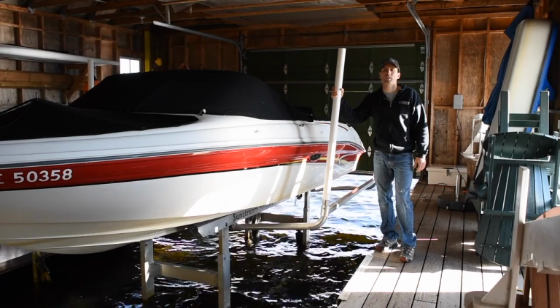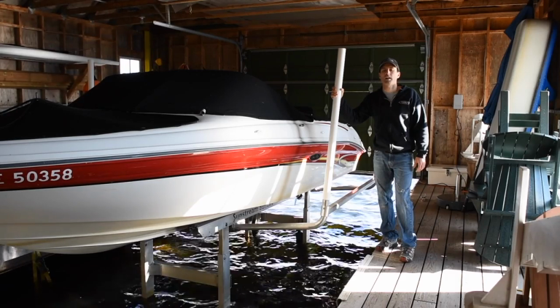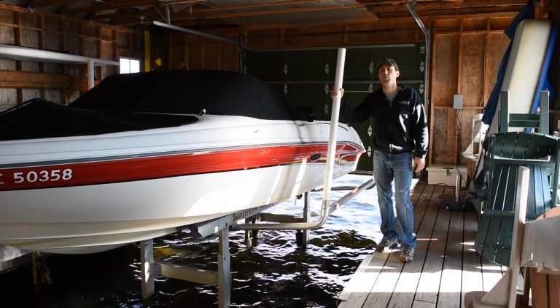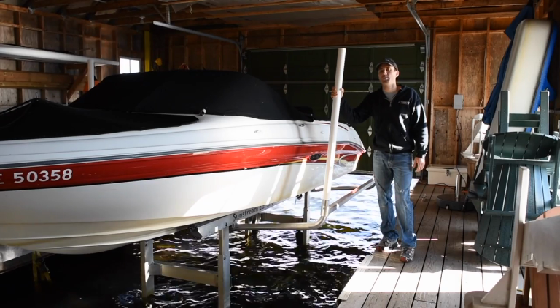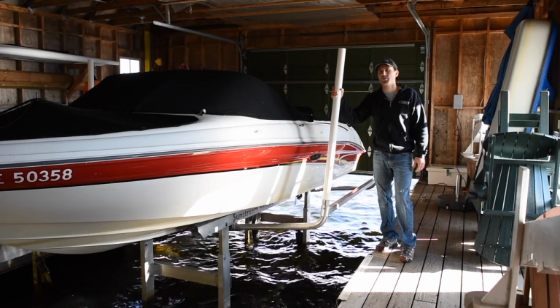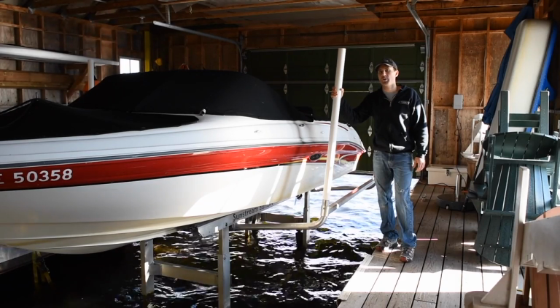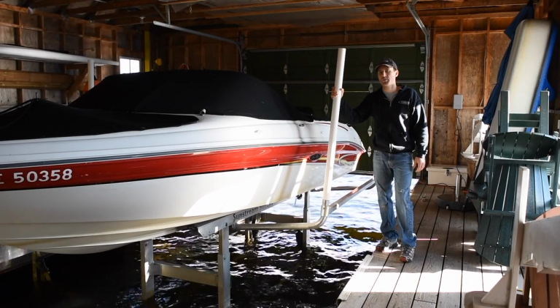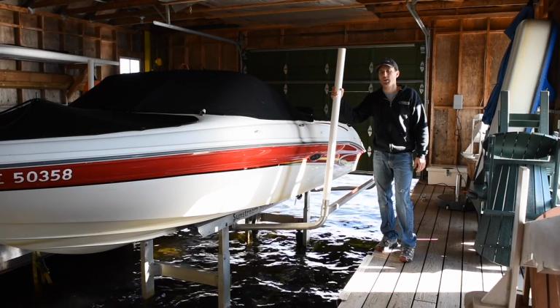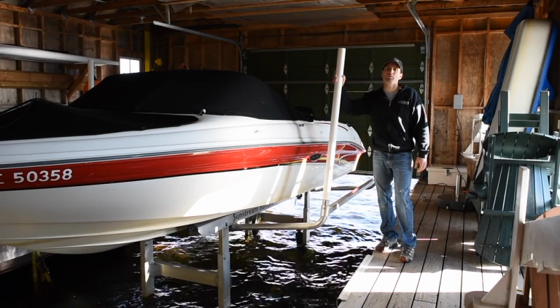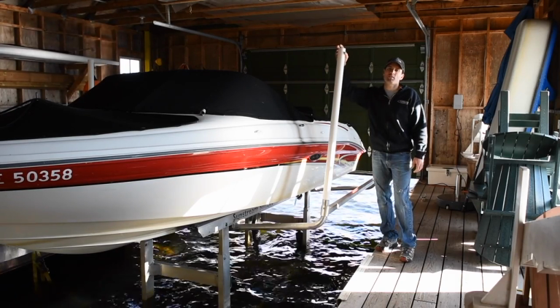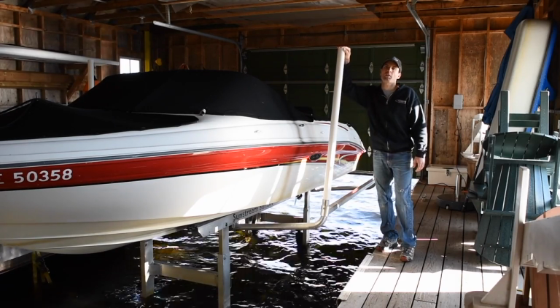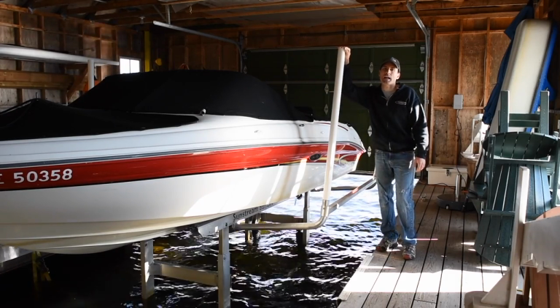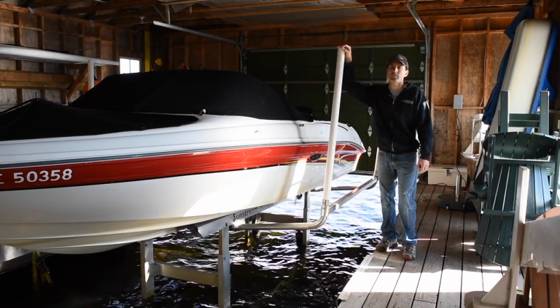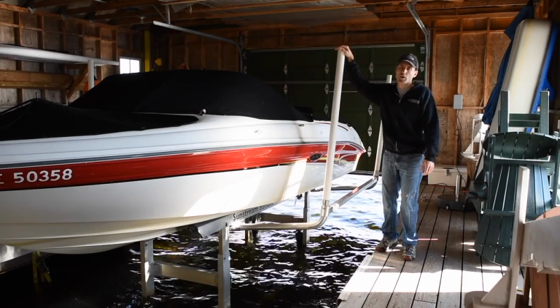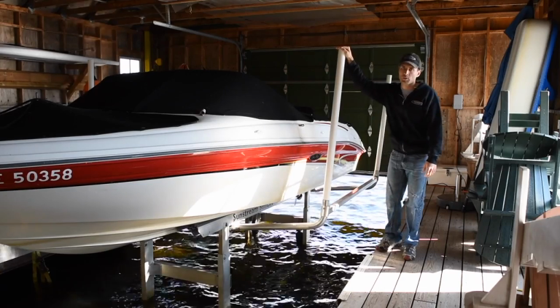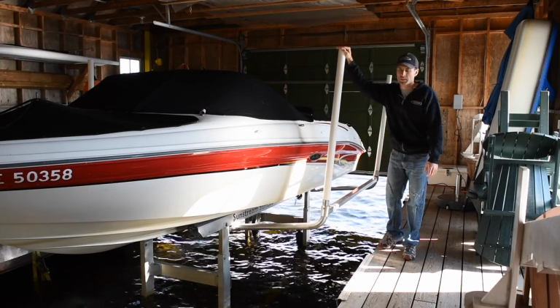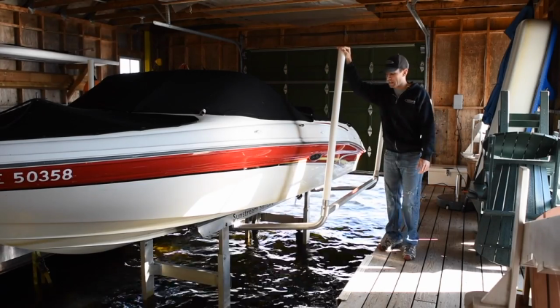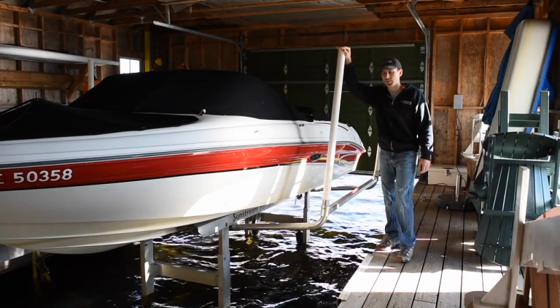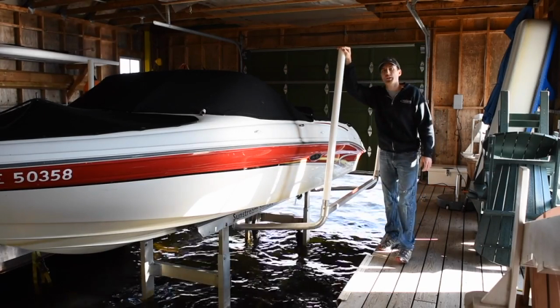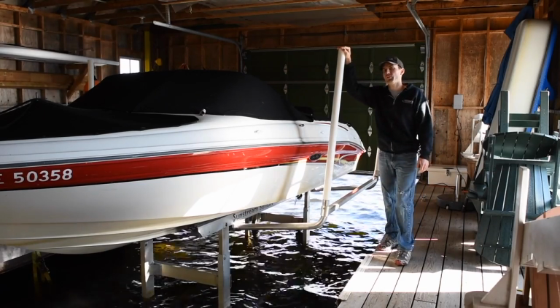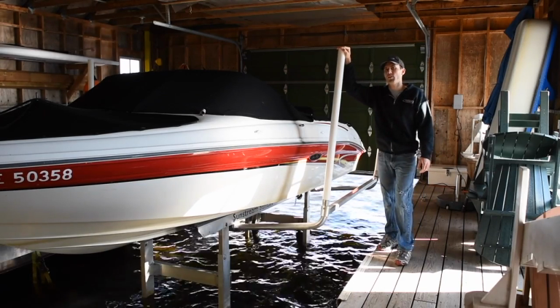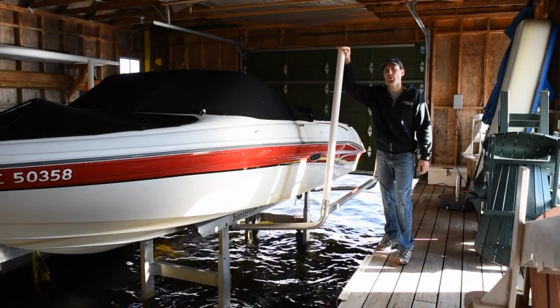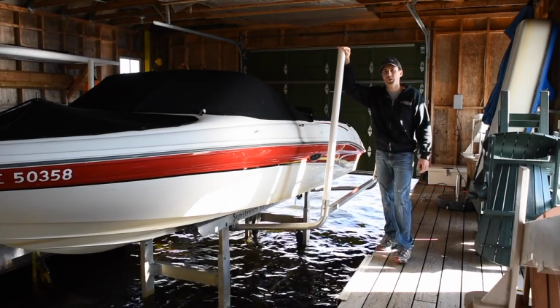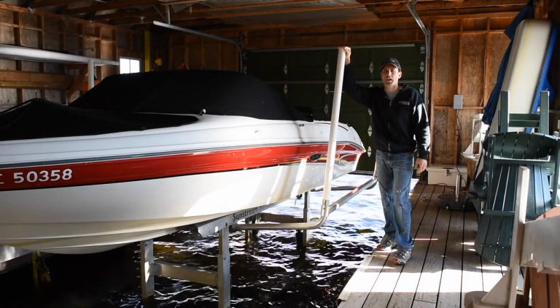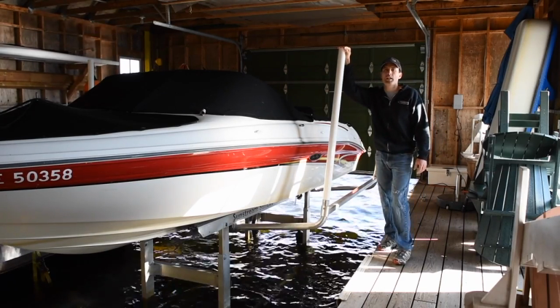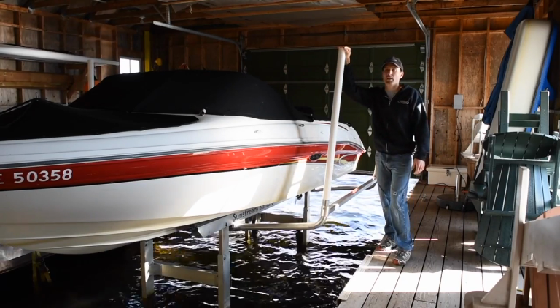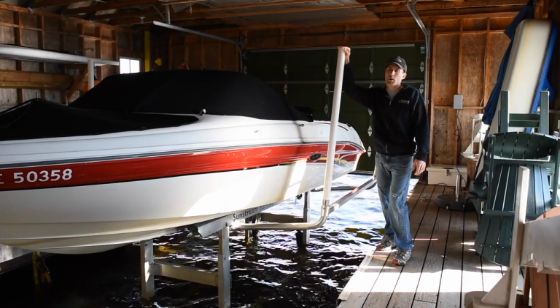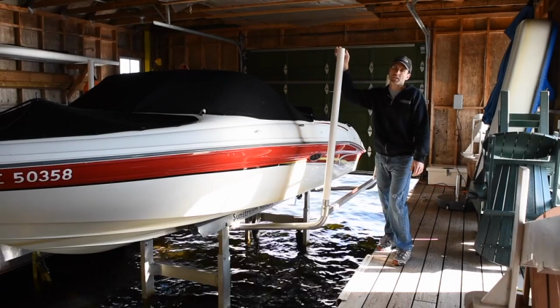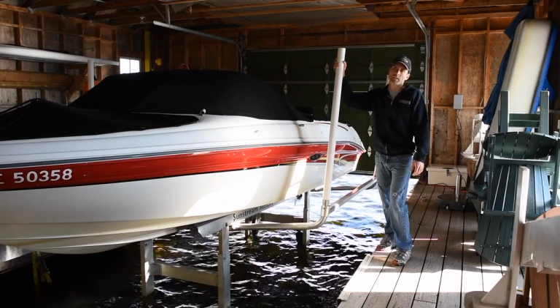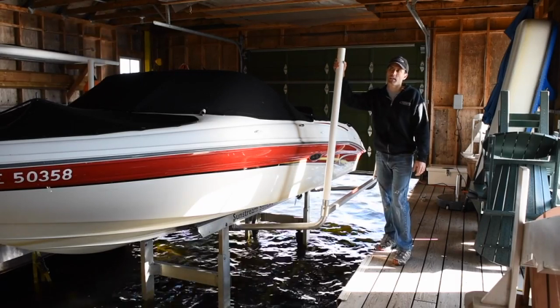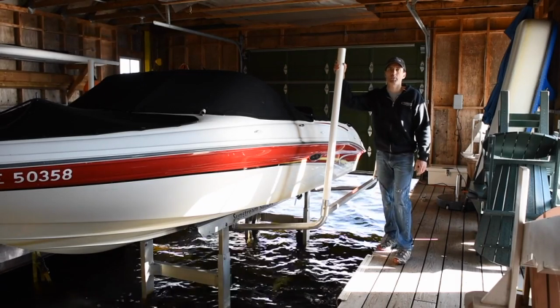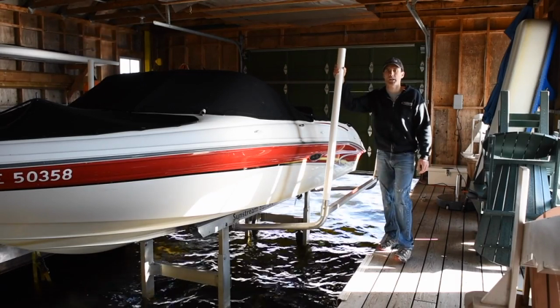Hi, I'm Will Braden with Sunstream Boat Lifts. I'm often asked what guides are for our boat lifts, so I thought I'd make a quick video about what they are, their purpose, and typical setup.